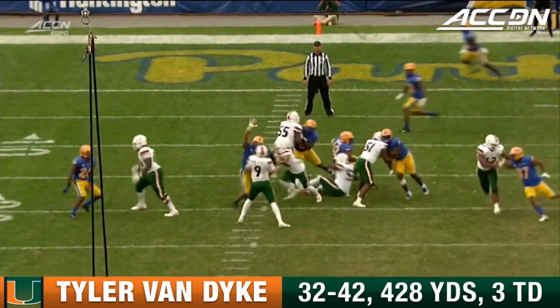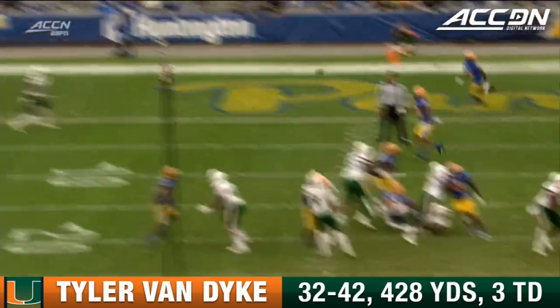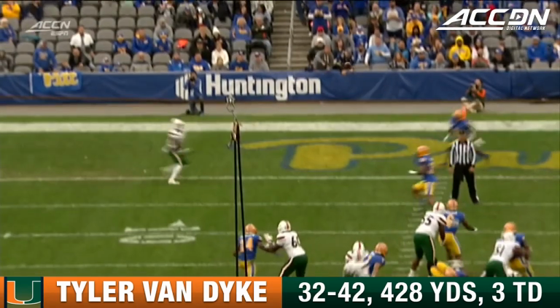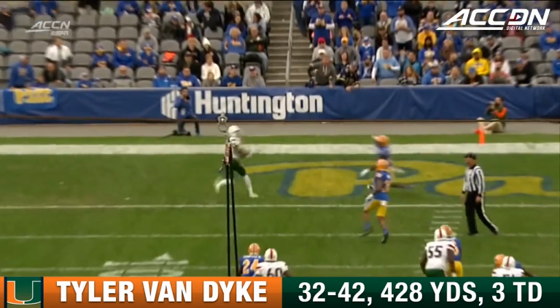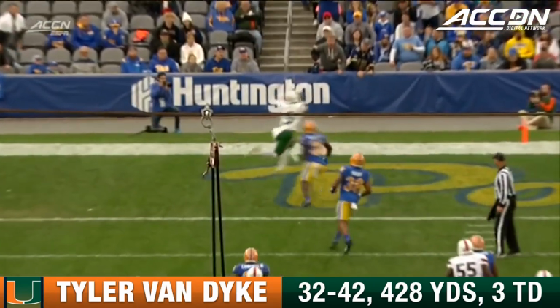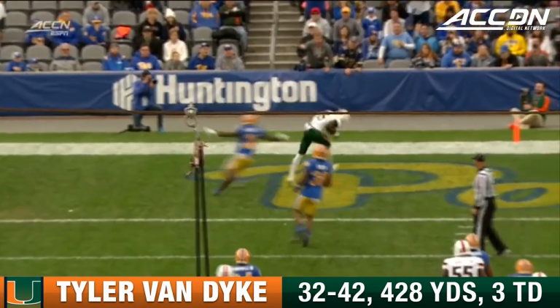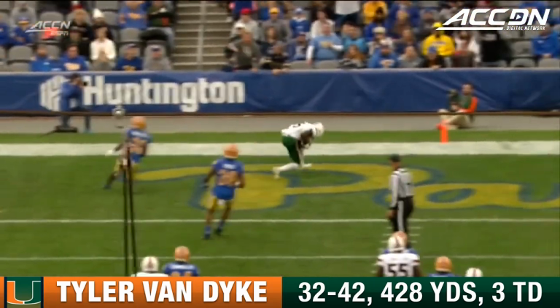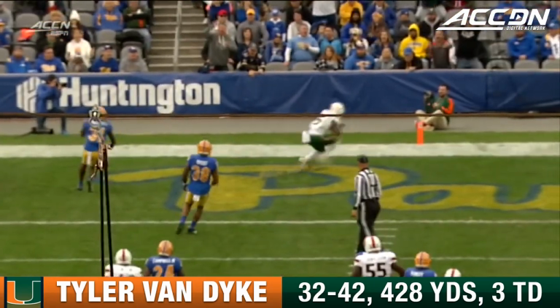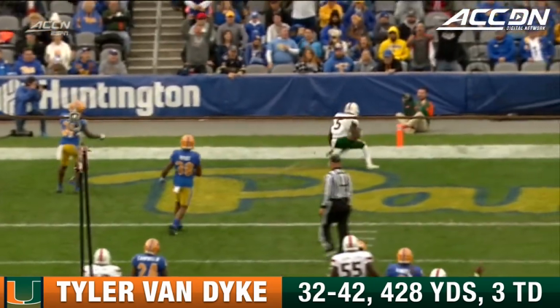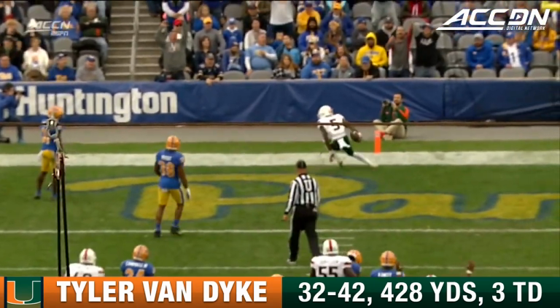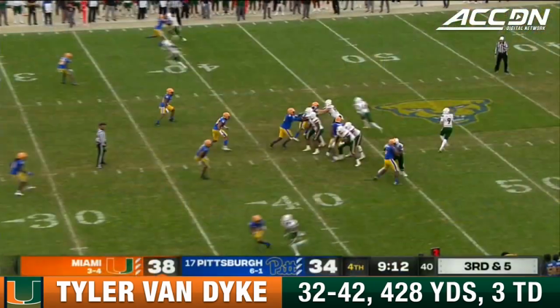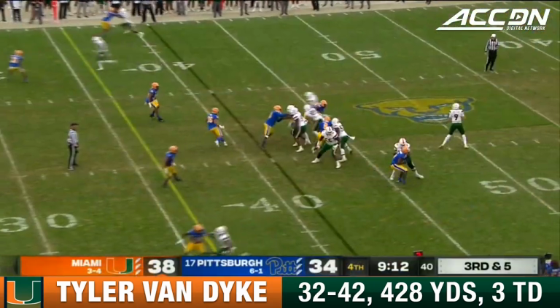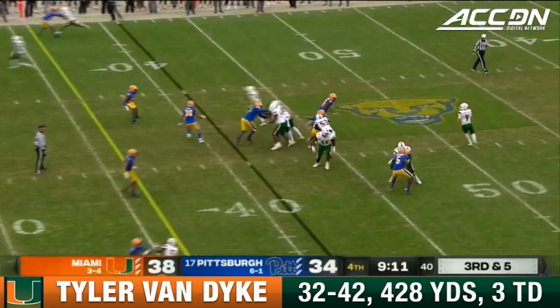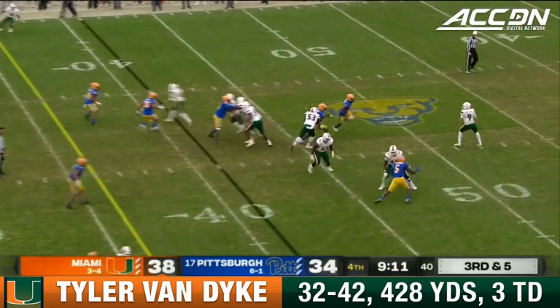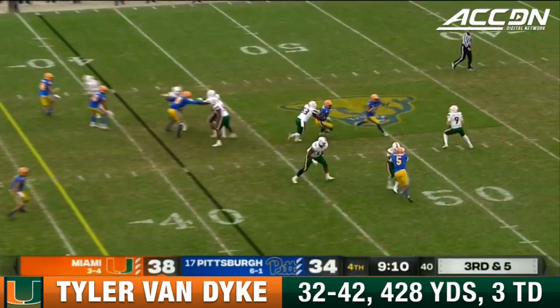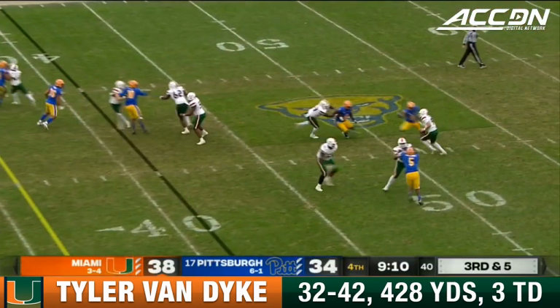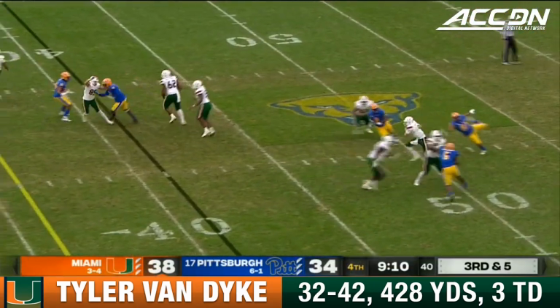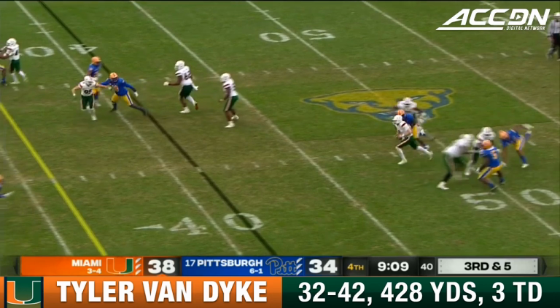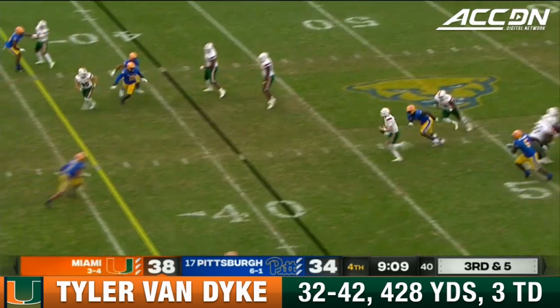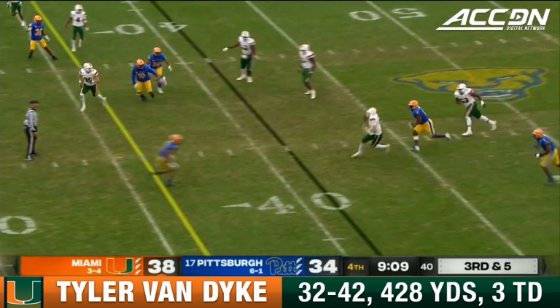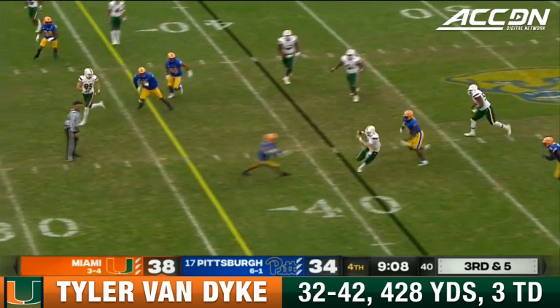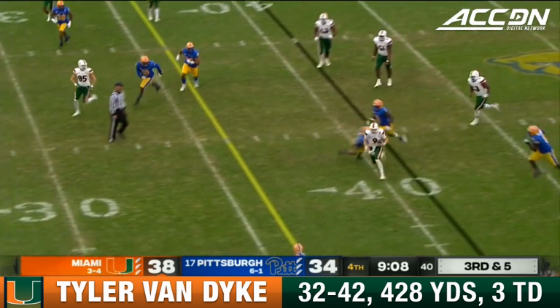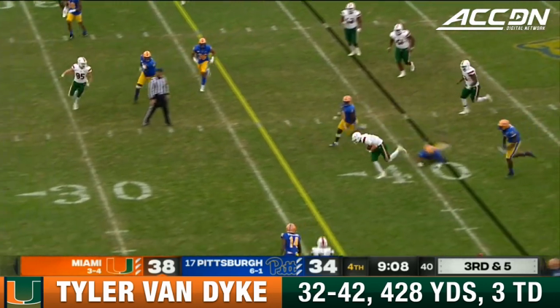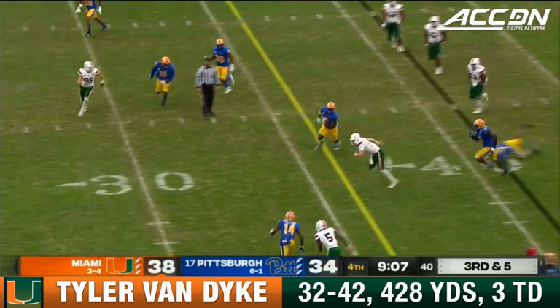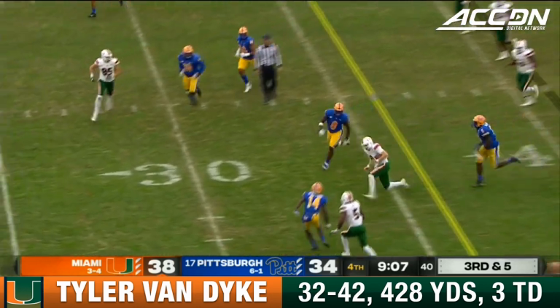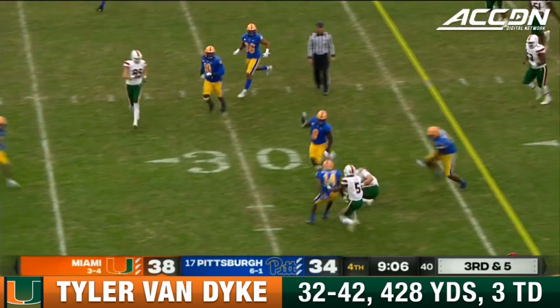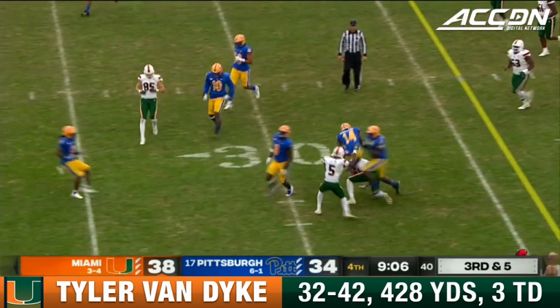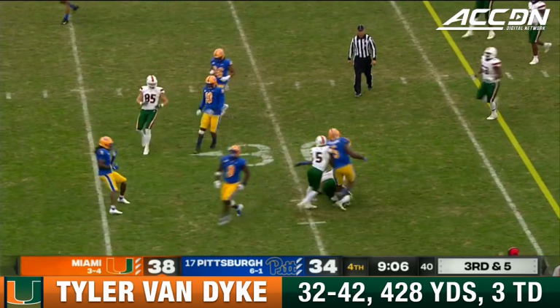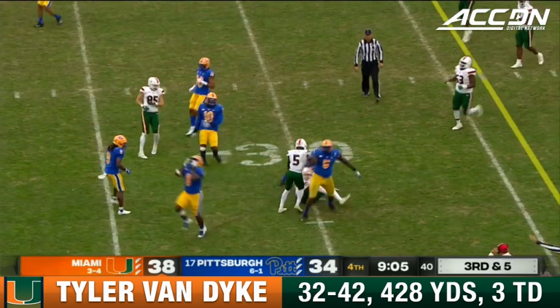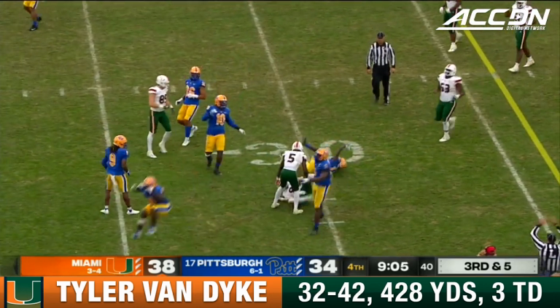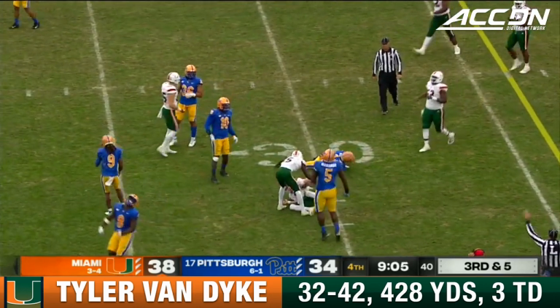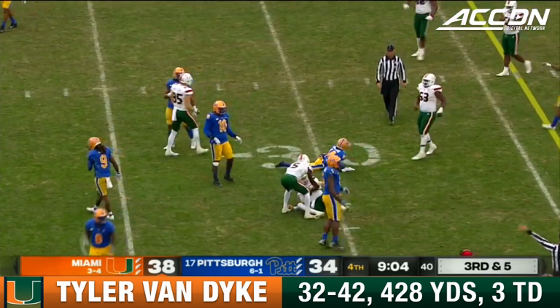Servatier Dennis right up the middle, working on the freshman Cody Brown. Pressure comes. Van Dyke eludes it, slides for a first down.